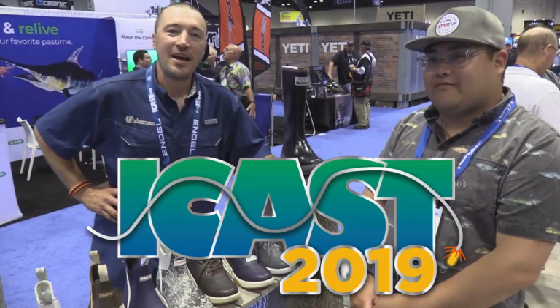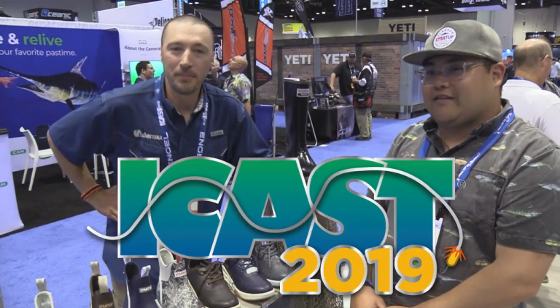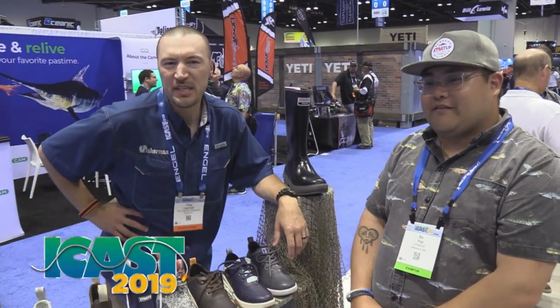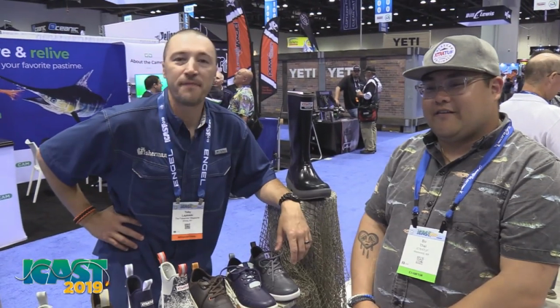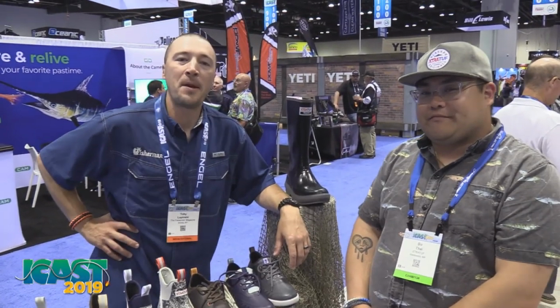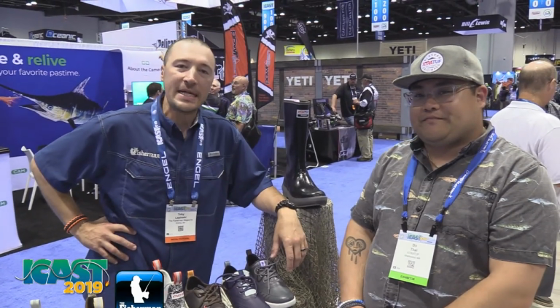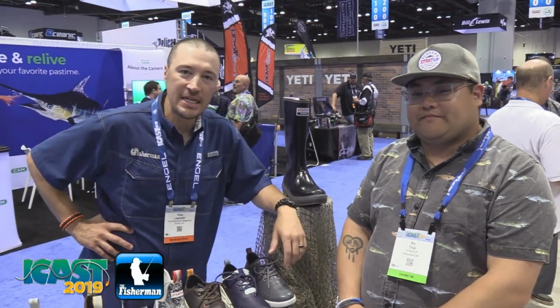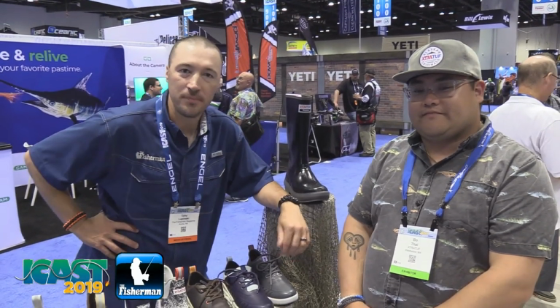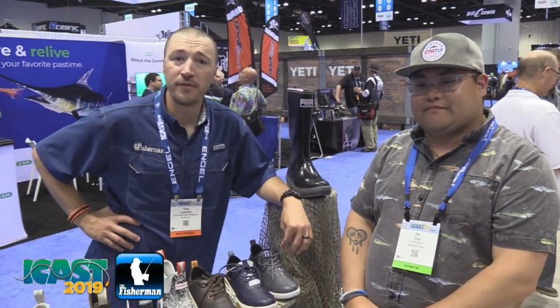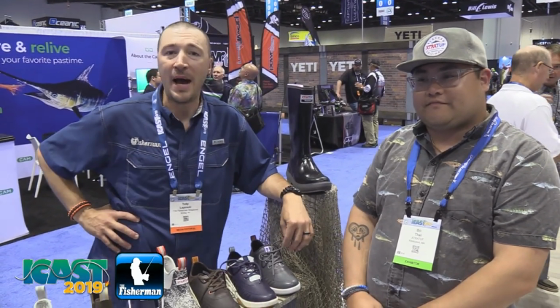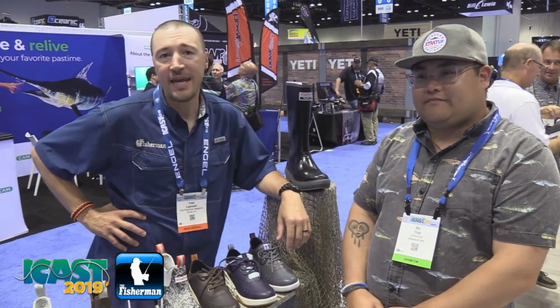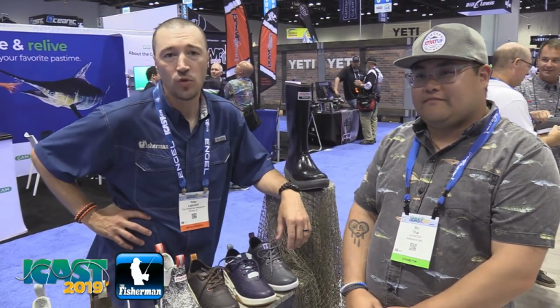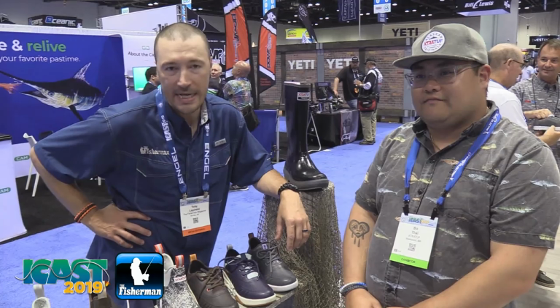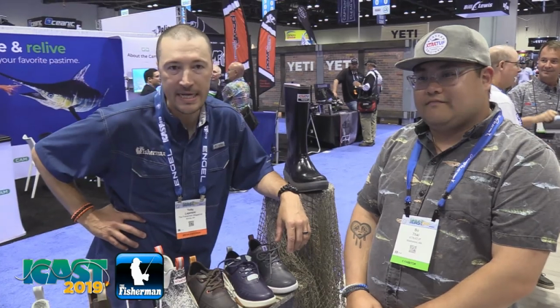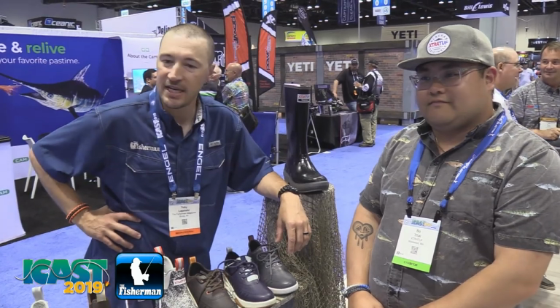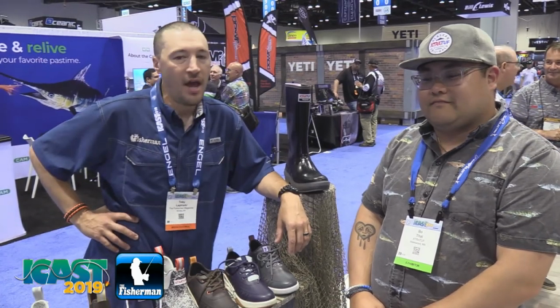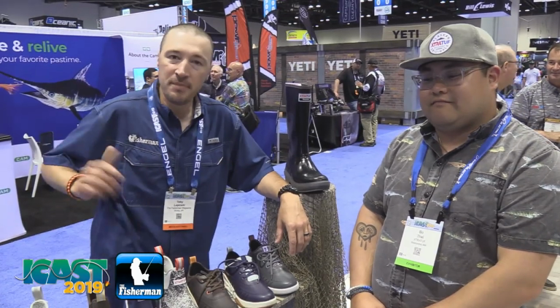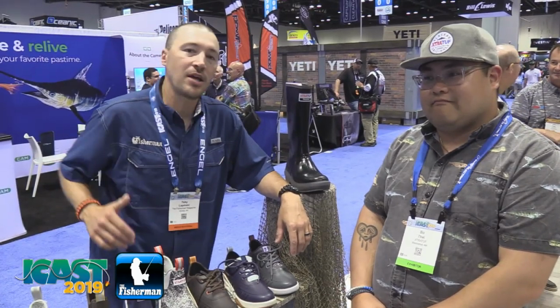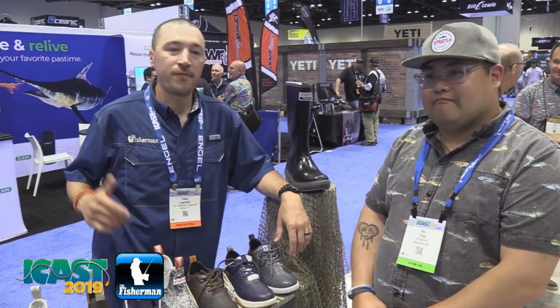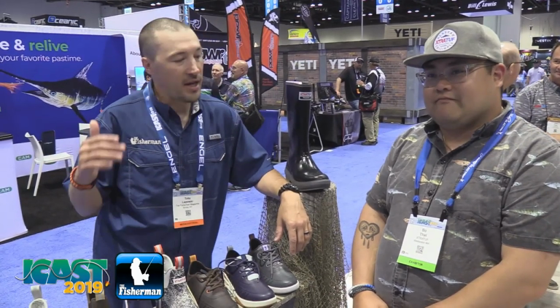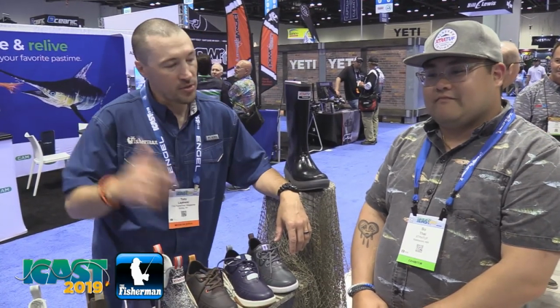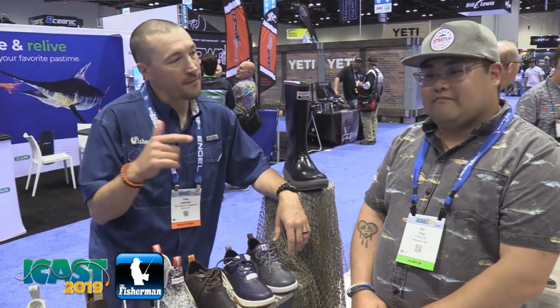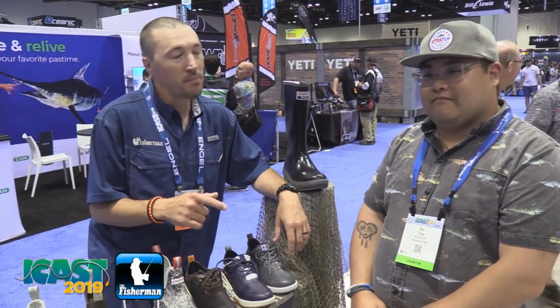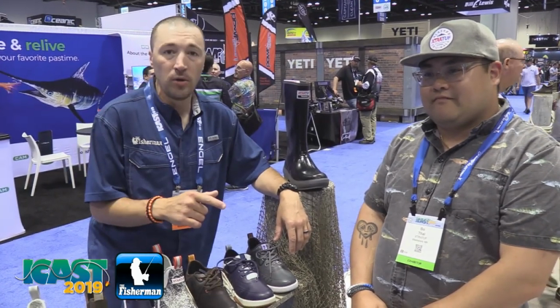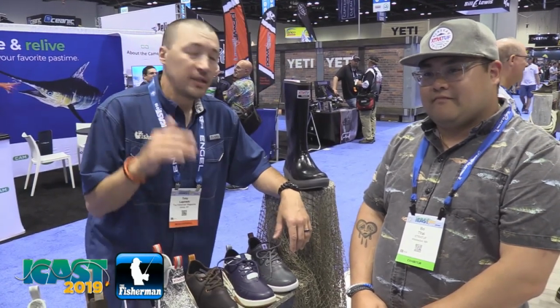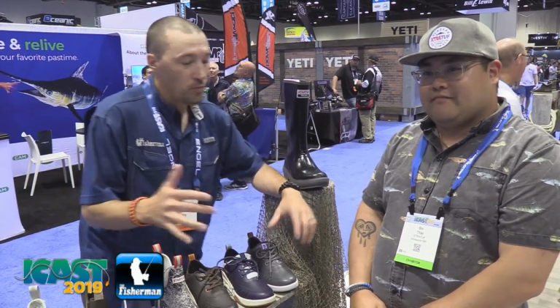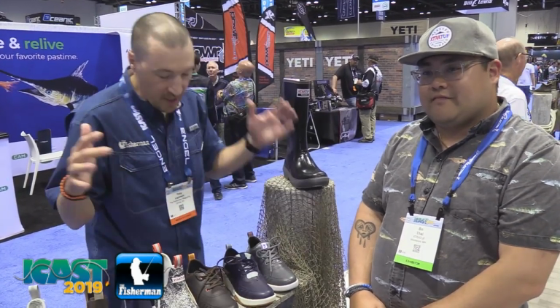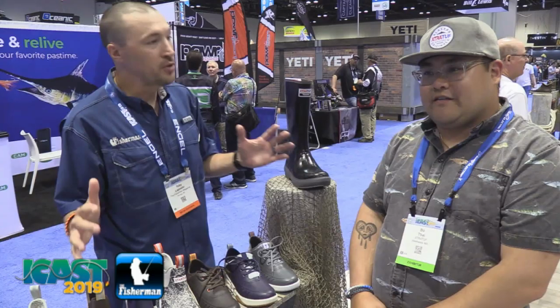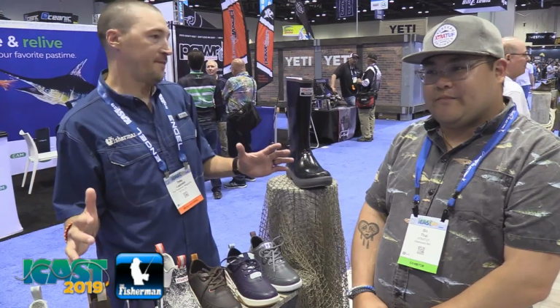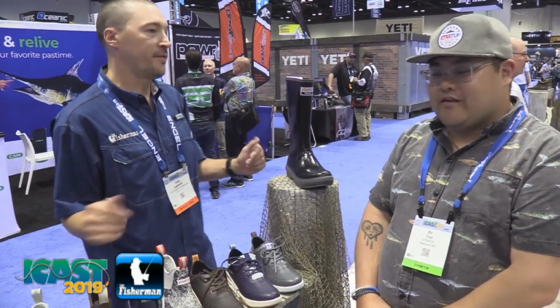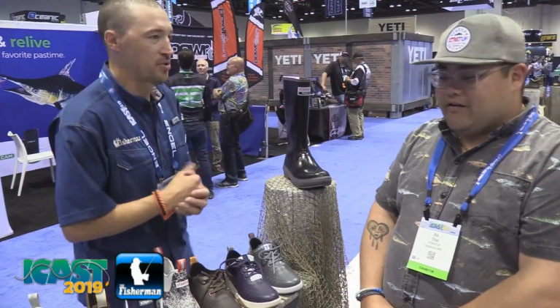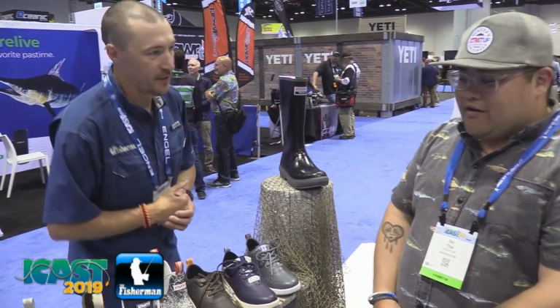Toby Lipinski for the Fisherman Magazine coming to you from ICAST 2019. Had to make a stop for our friends at Extra Tough here with Bo. What do you got for new stuff this year from Extra Tough?